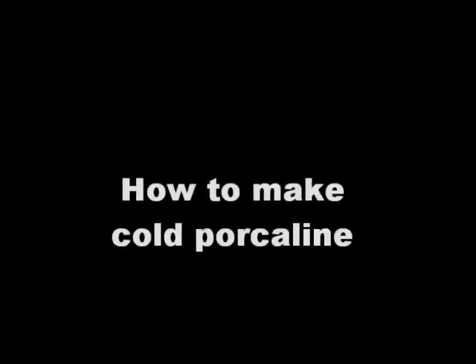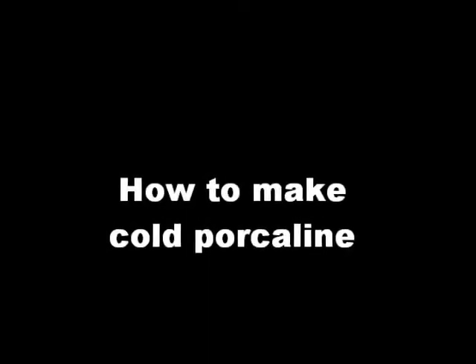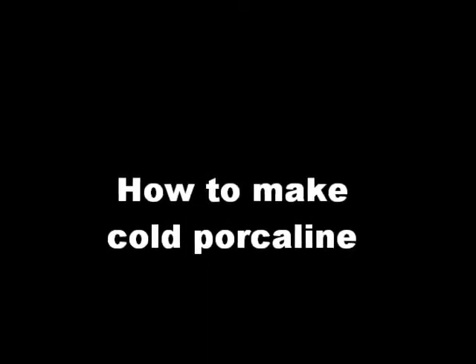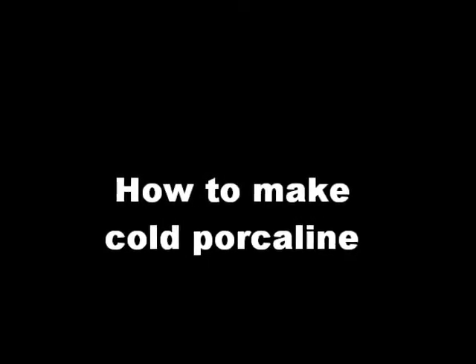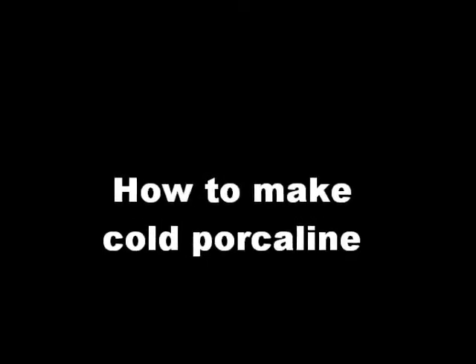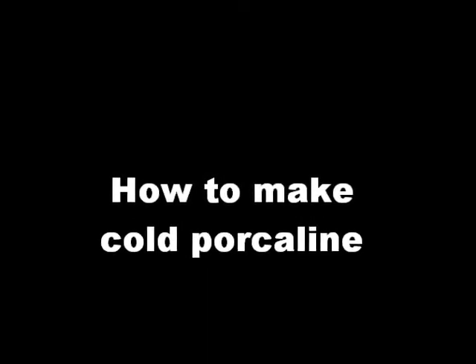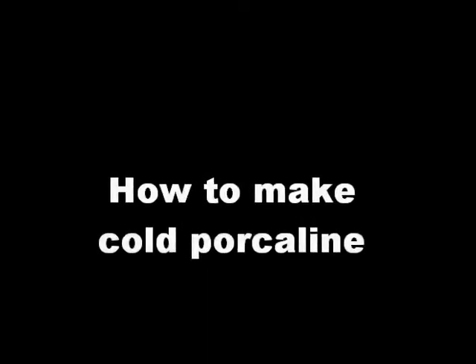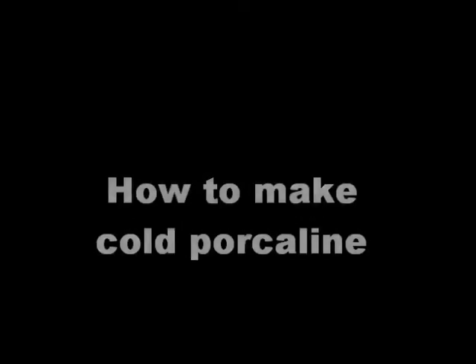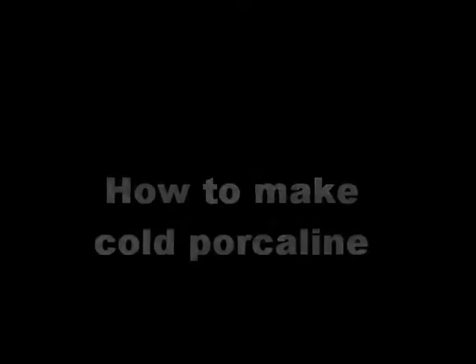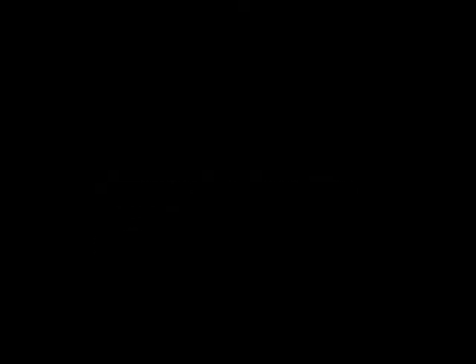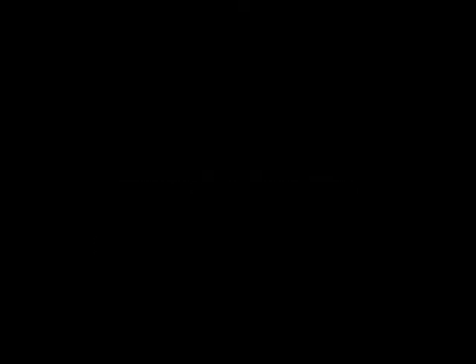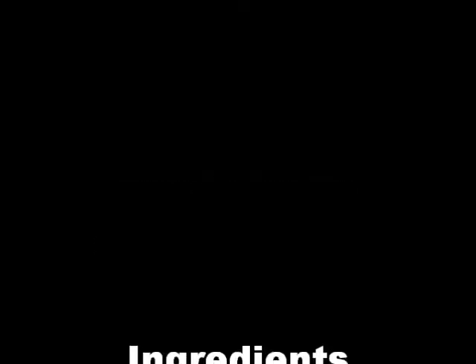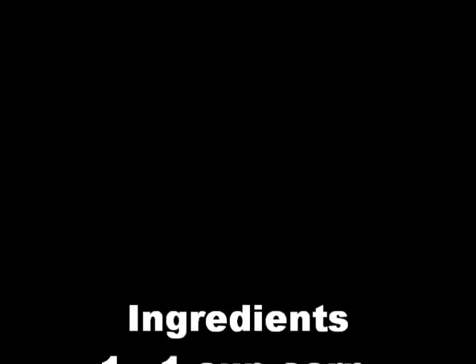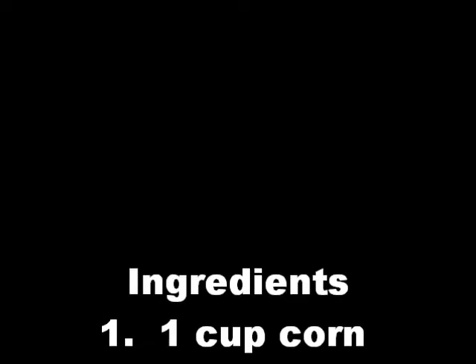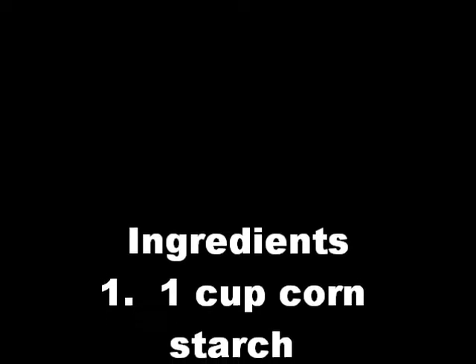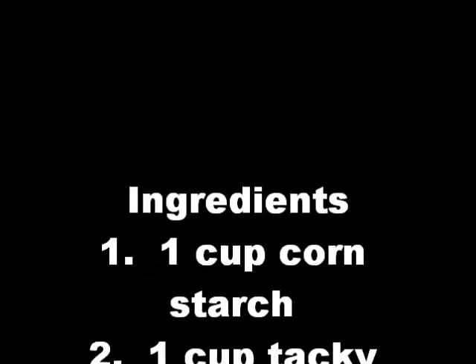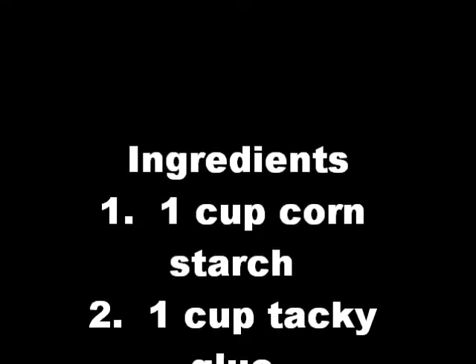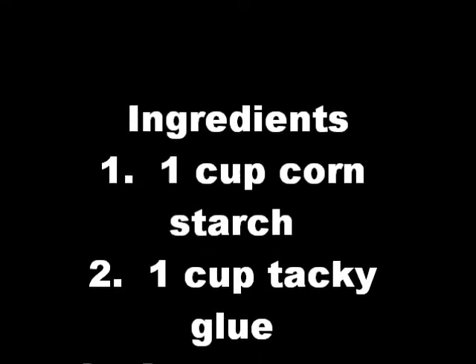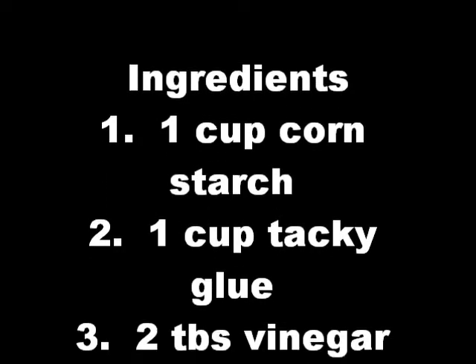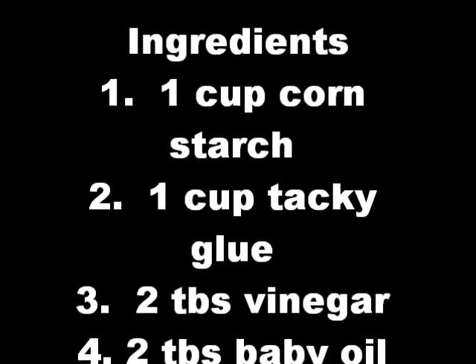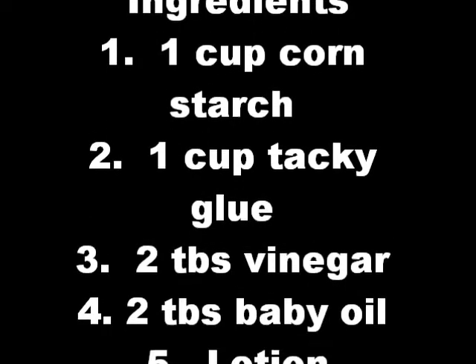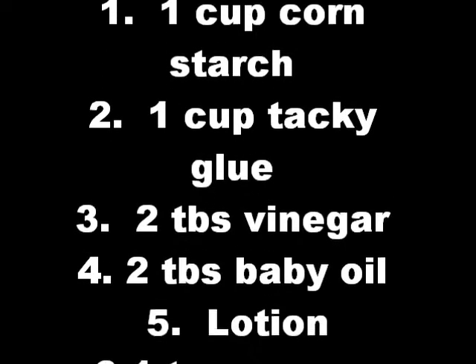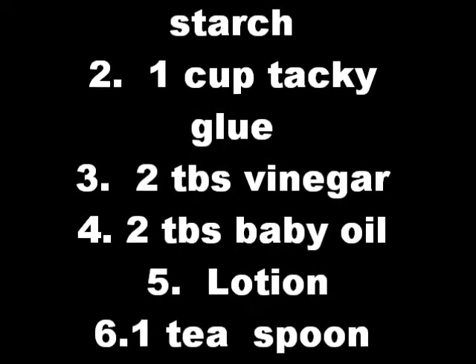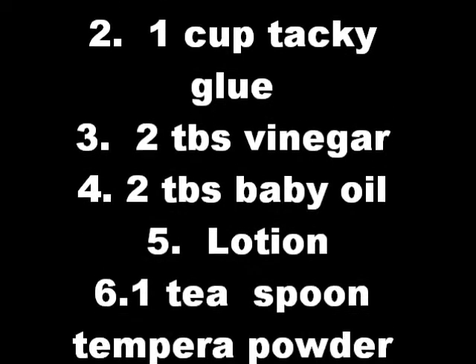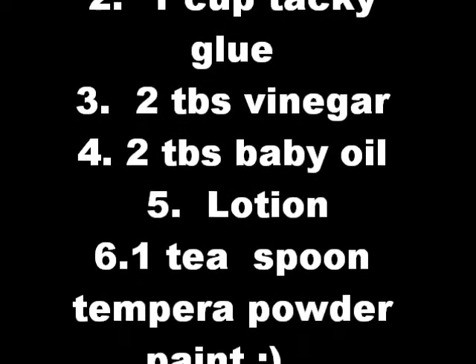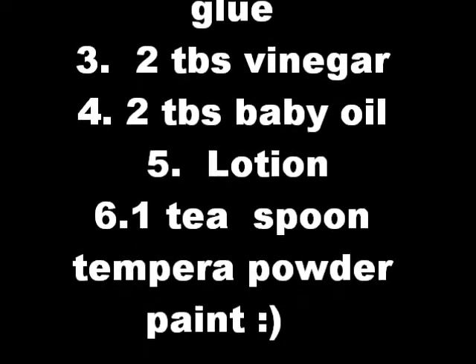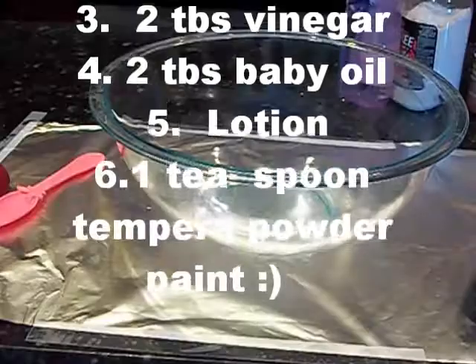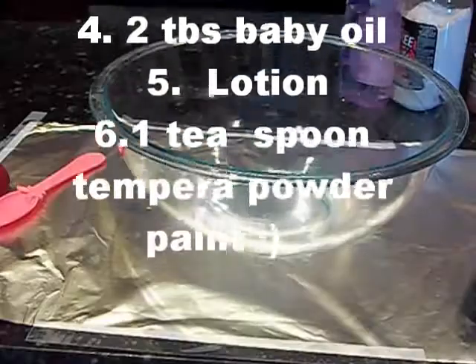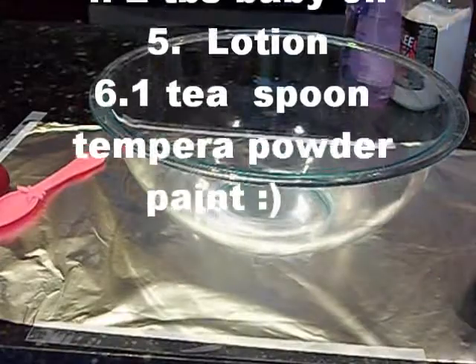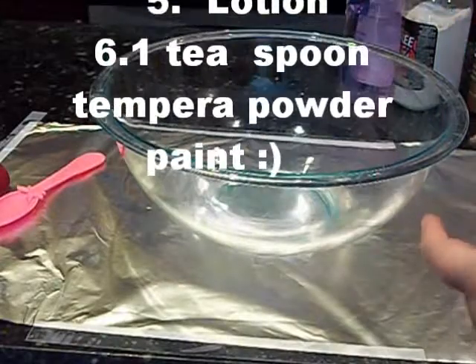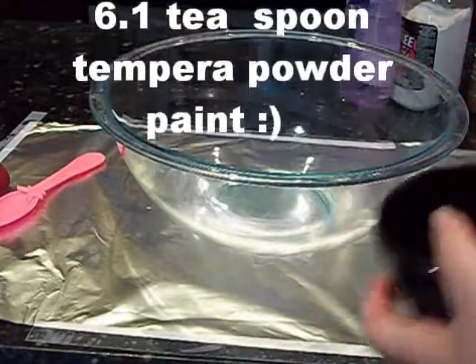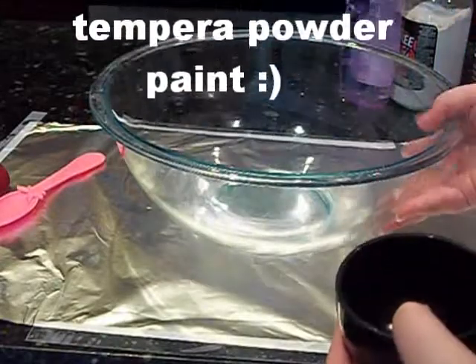Hi everybody, welcome to TutuGurln02. Today I'm going to teach you how to make cold porcelain. Here are the ingredients you'll need. Please pause this video if you need help reading them.